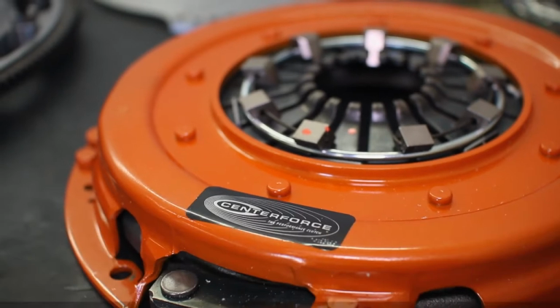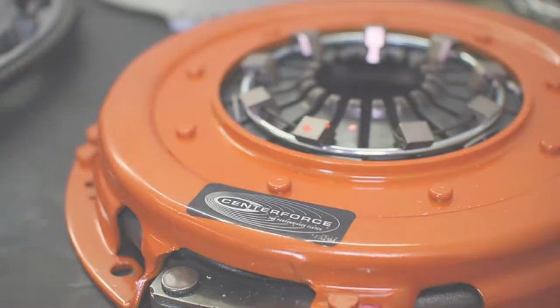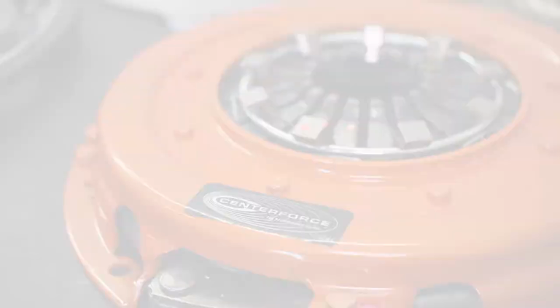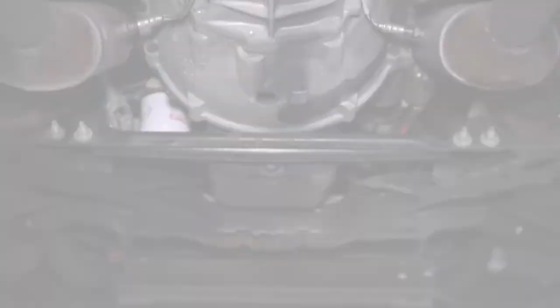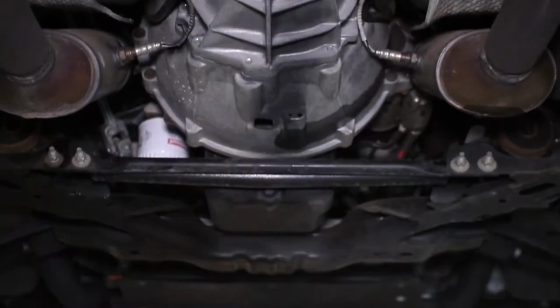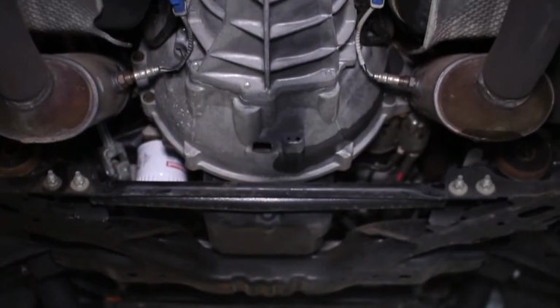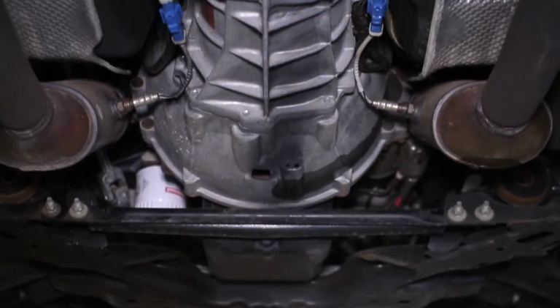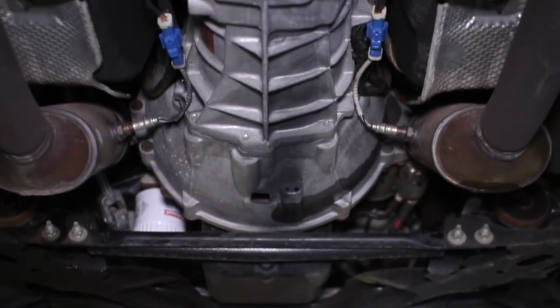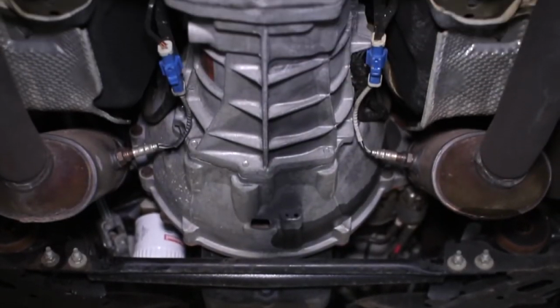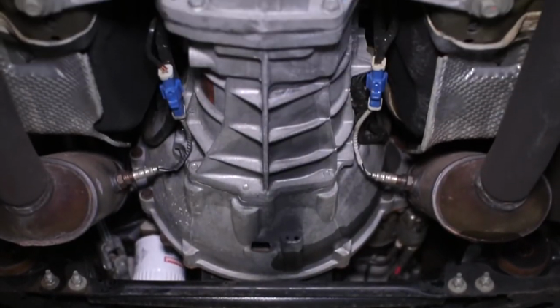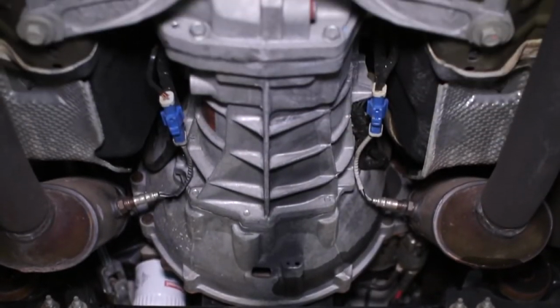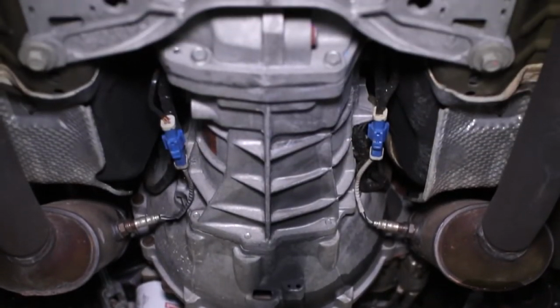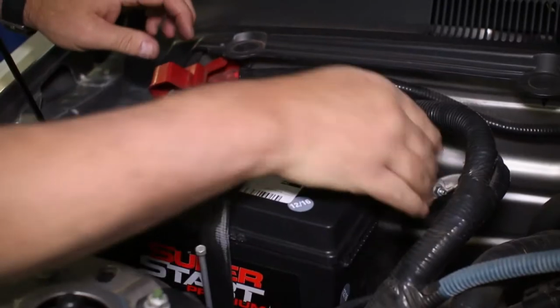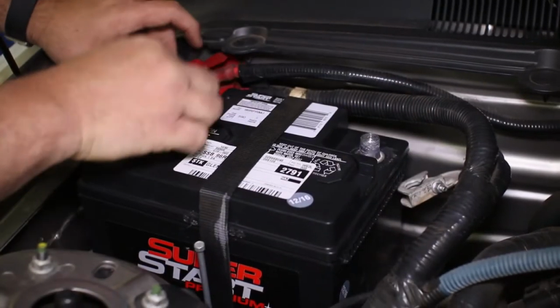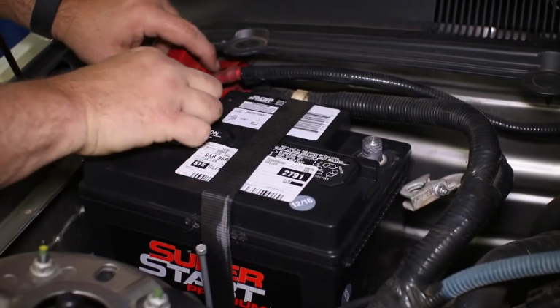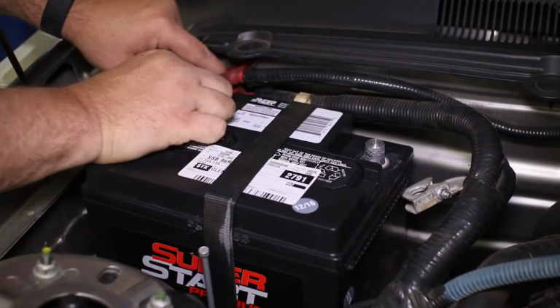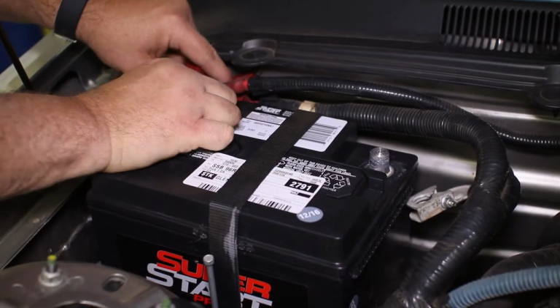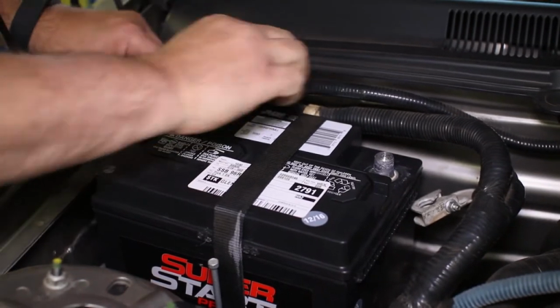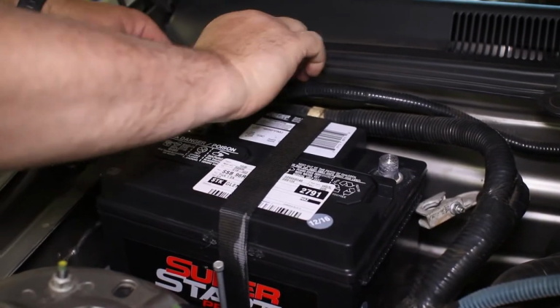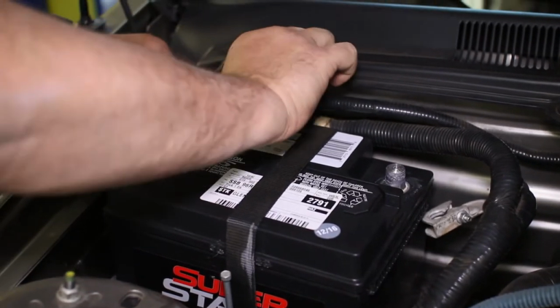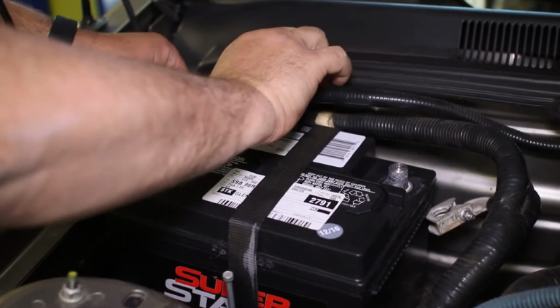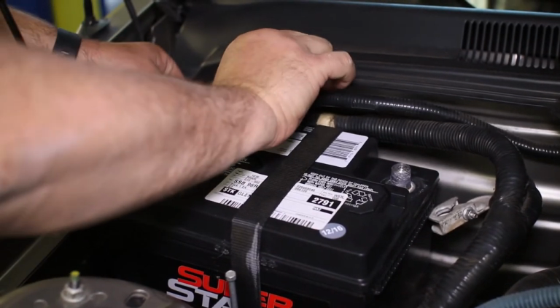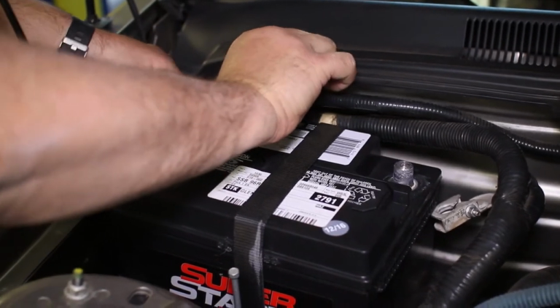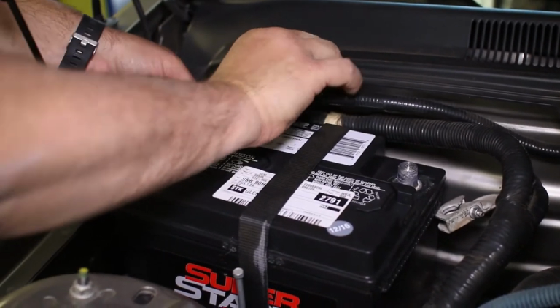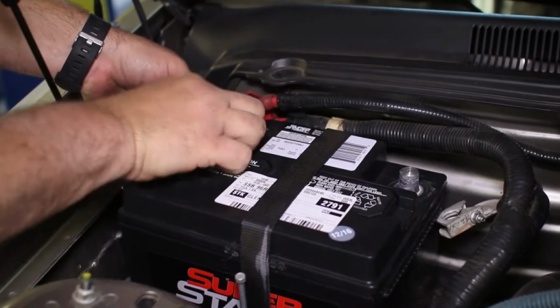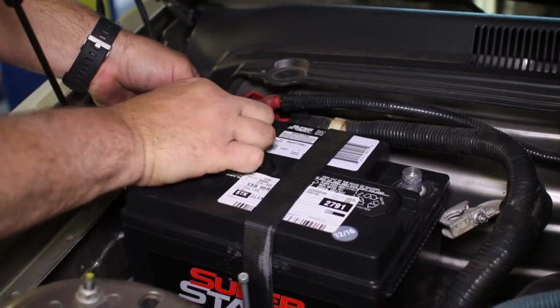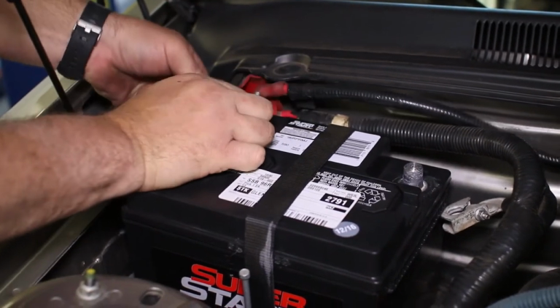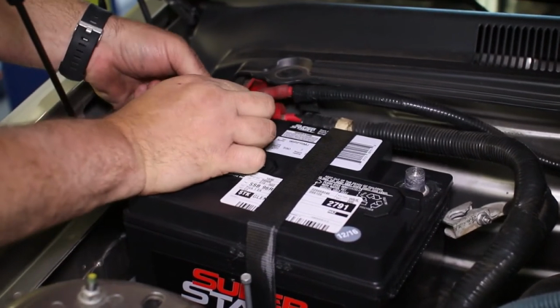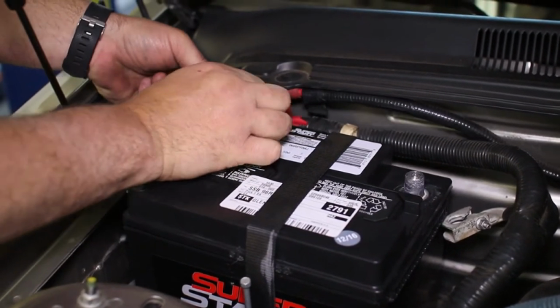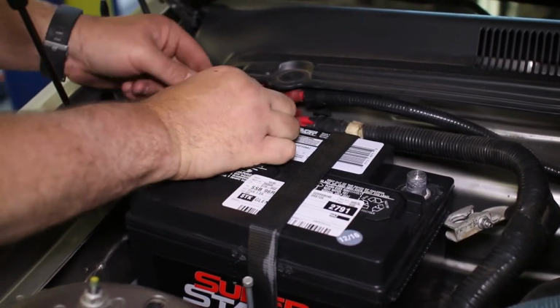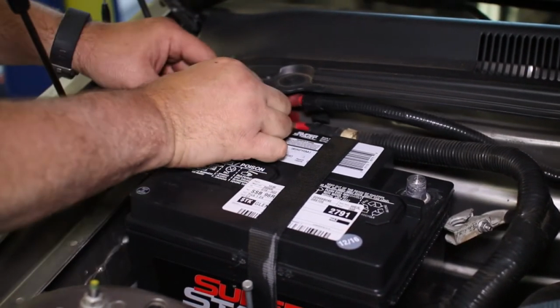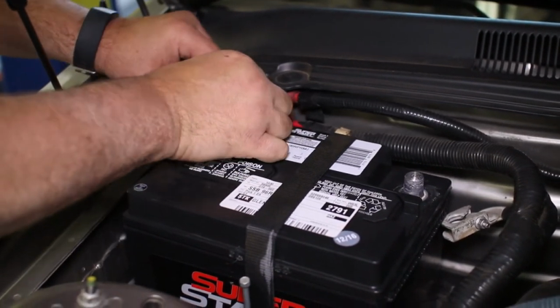To preface this video, be aware that this is a lengthy install which requires many tools and mechanical knowledge of your car's clutch system. This job is not for a beginner.